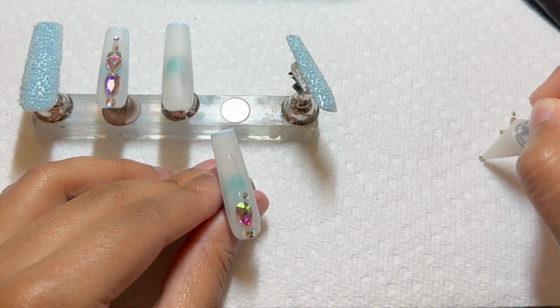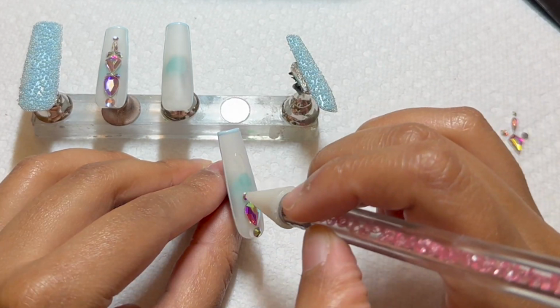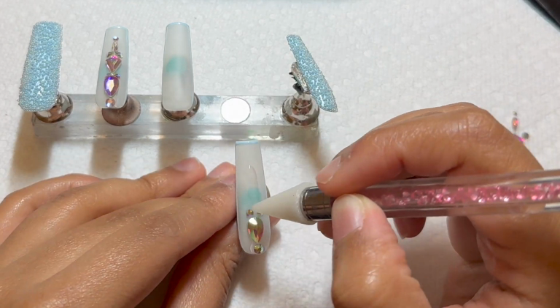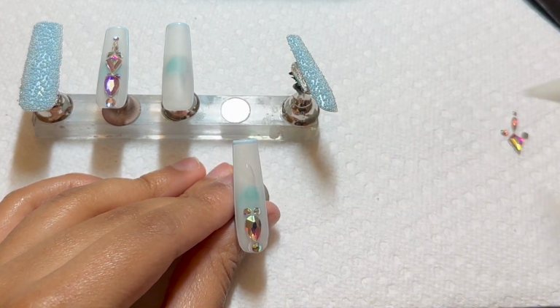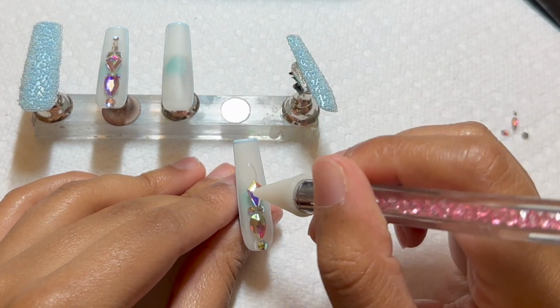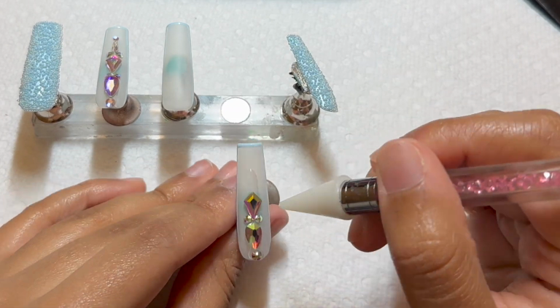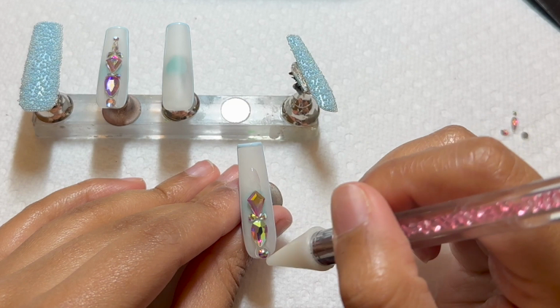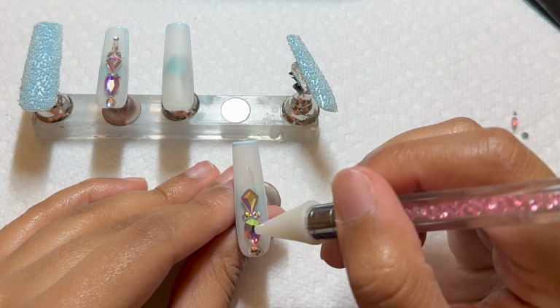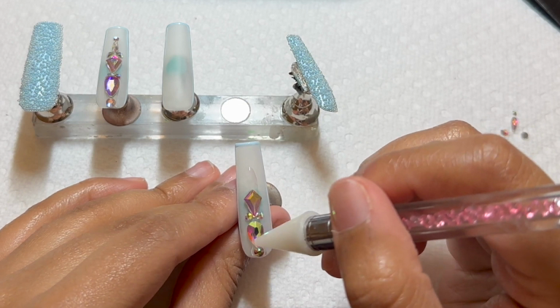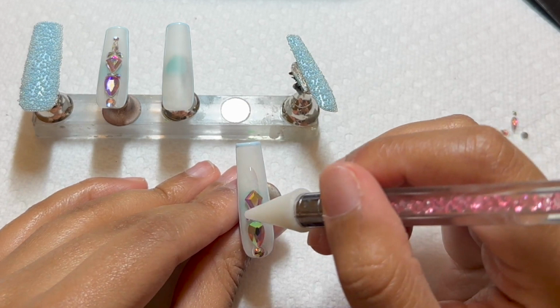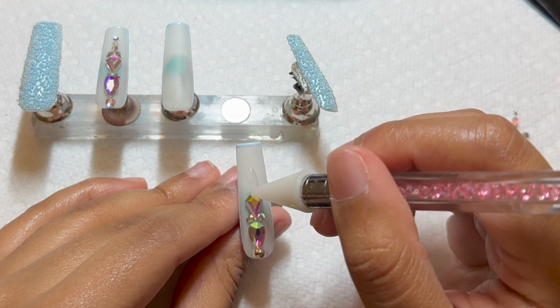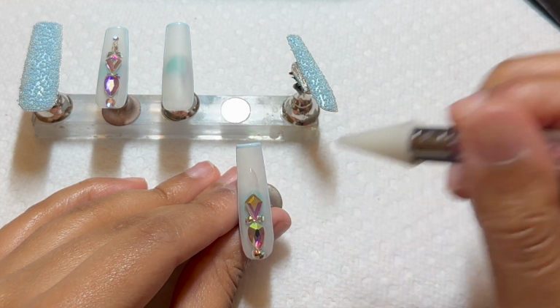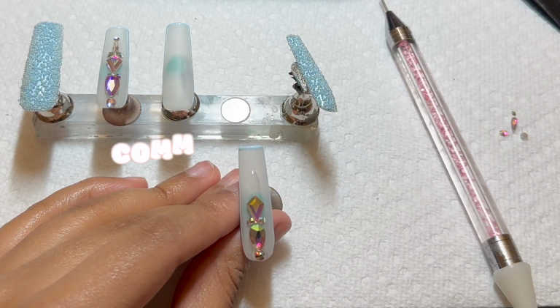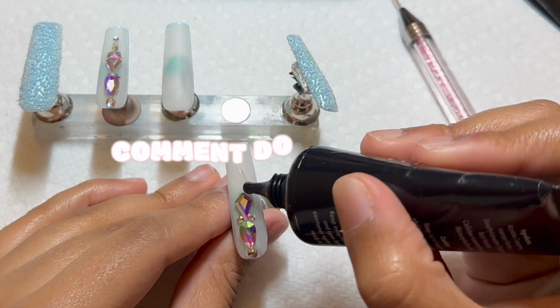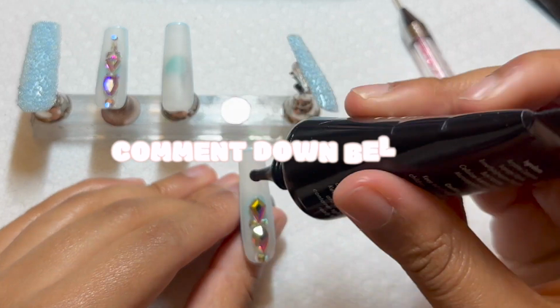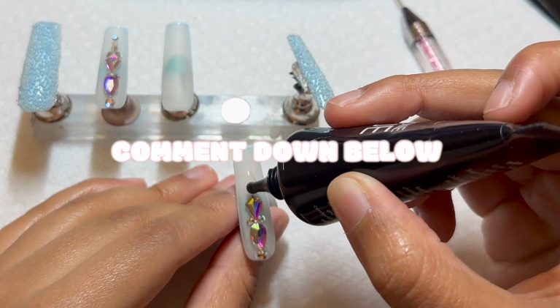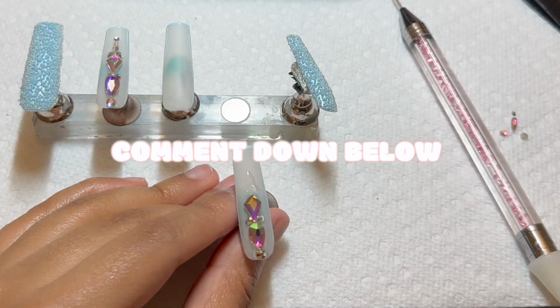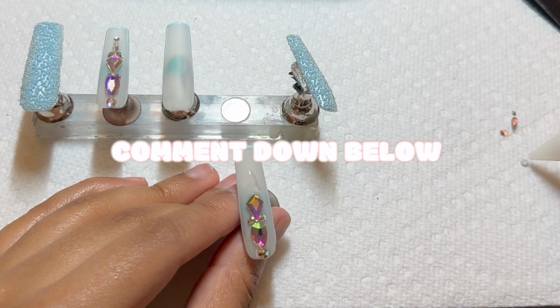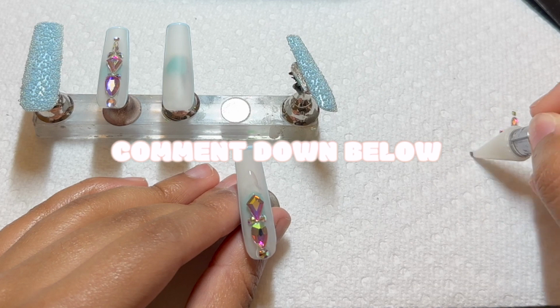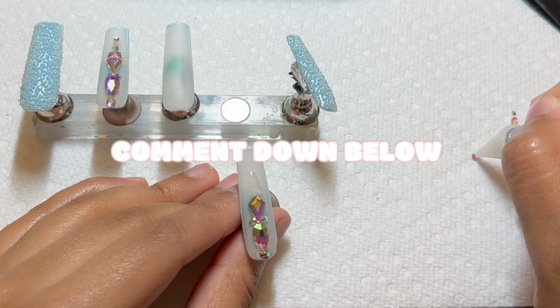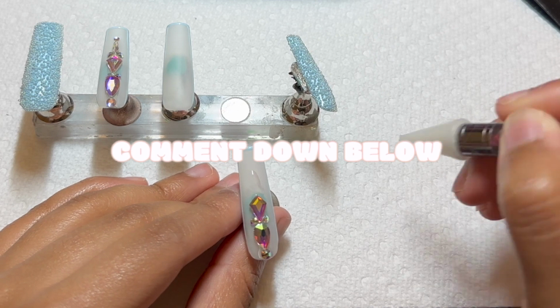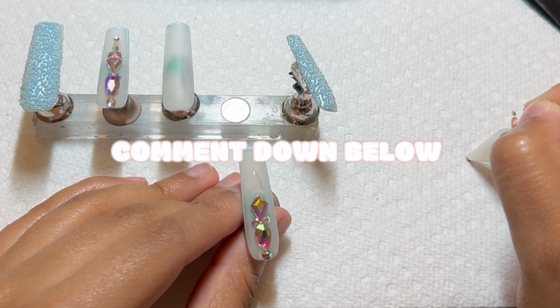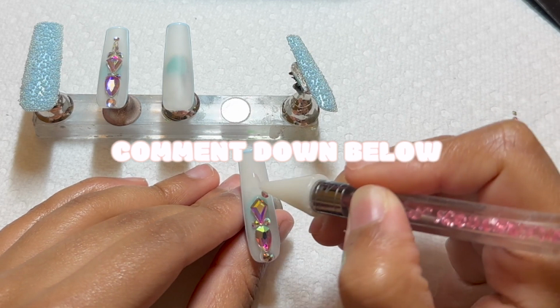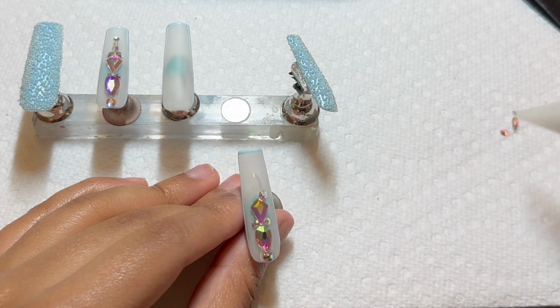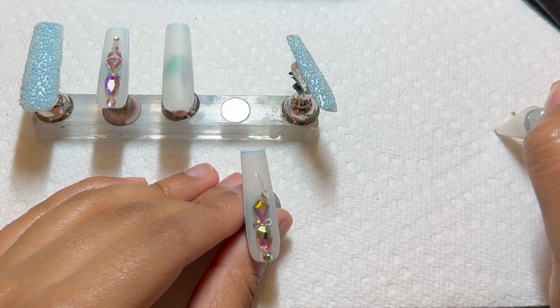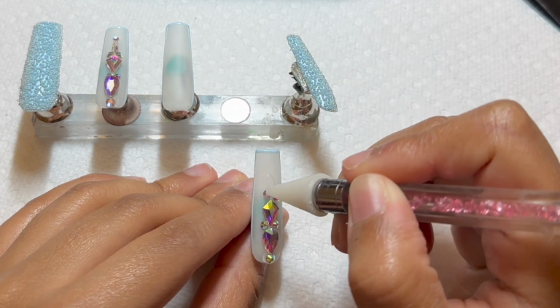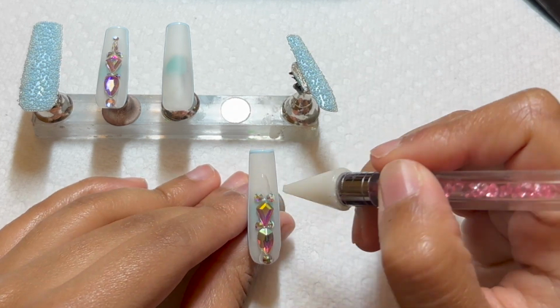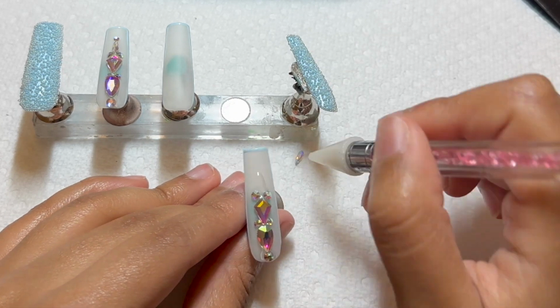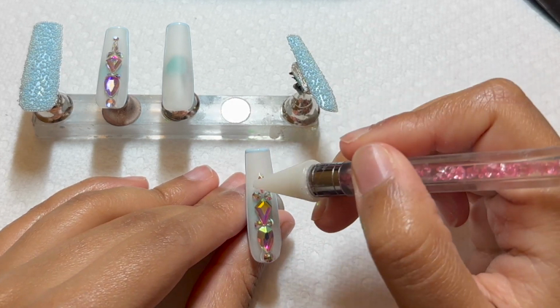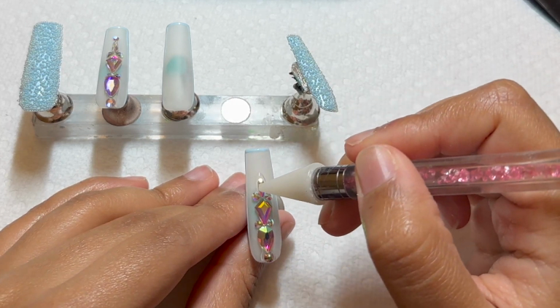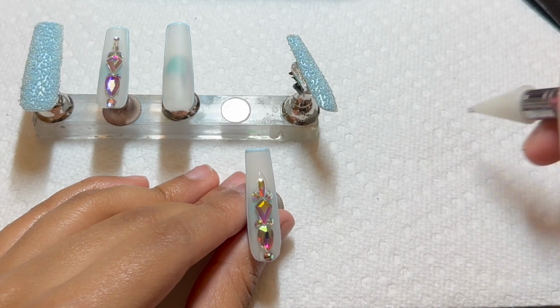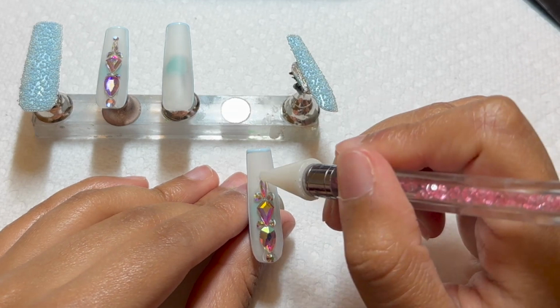Really quick, let me know down below in the comments how many of these videos you have watched so far. I don't care if it's one video, I don't care if it's been all of them — let me know down below so I can see what you guys have watched and kind of see how you guys are feeling about it.